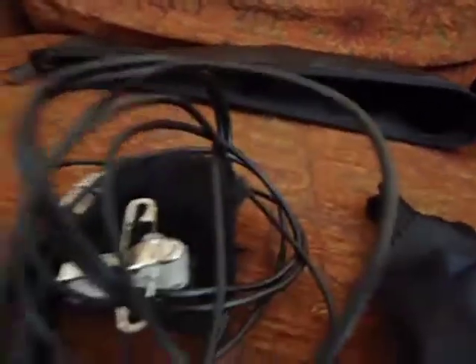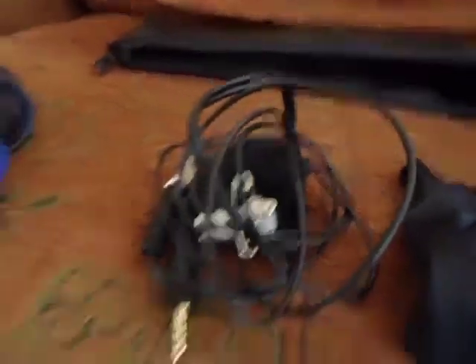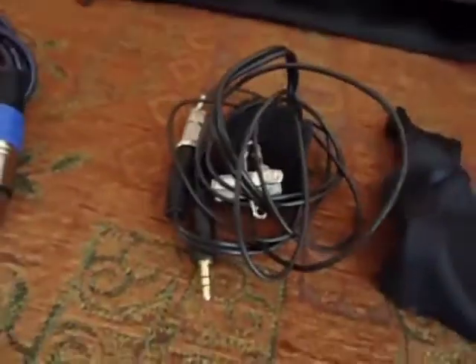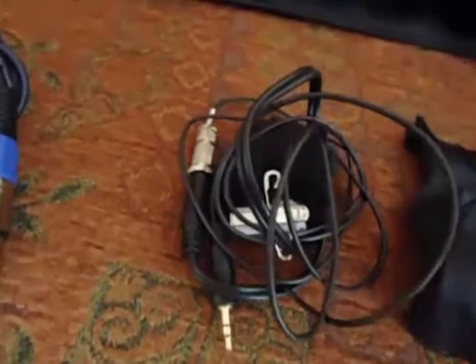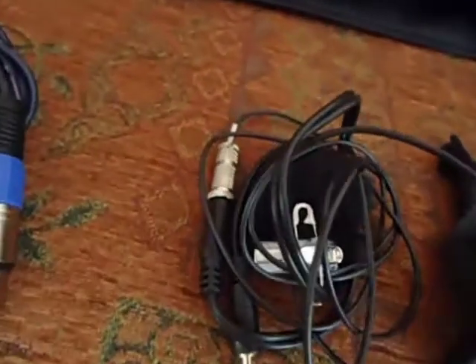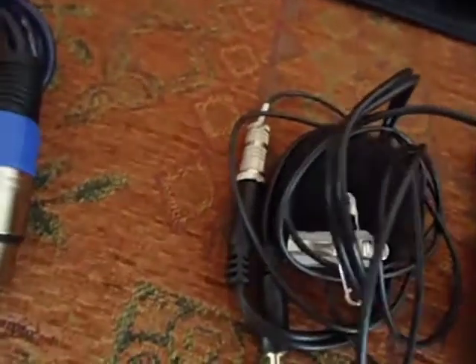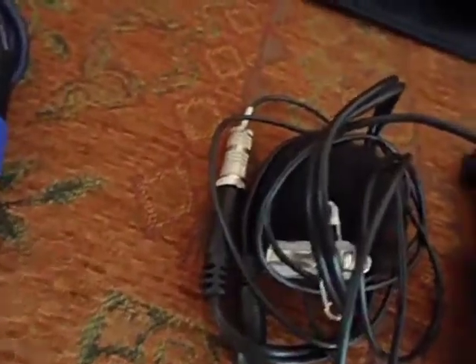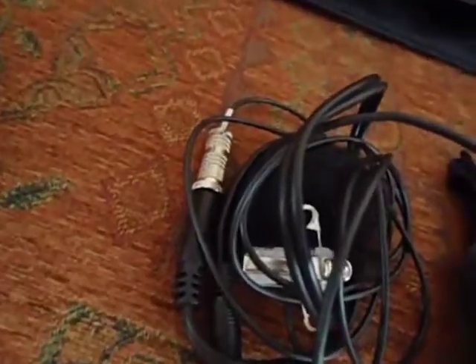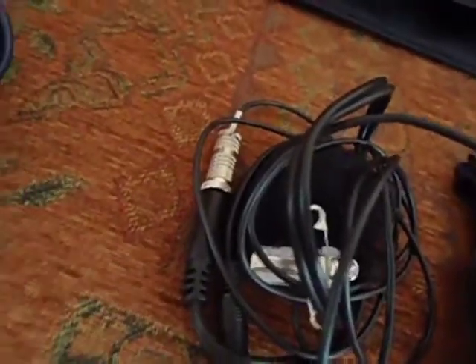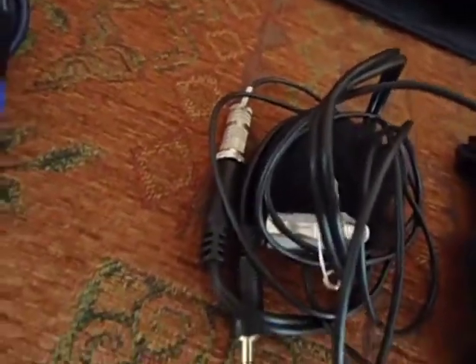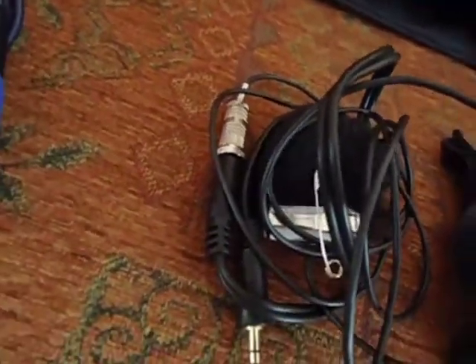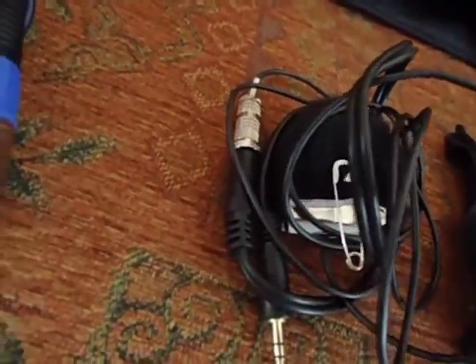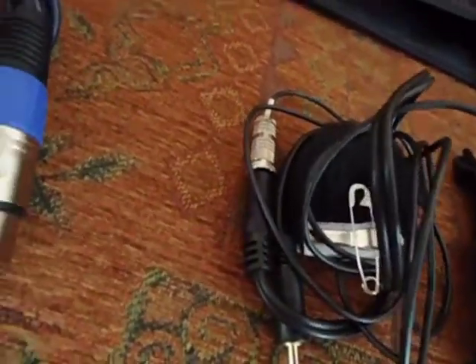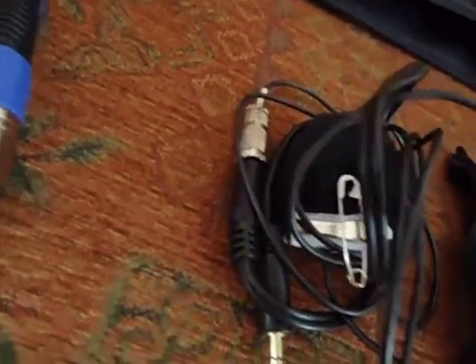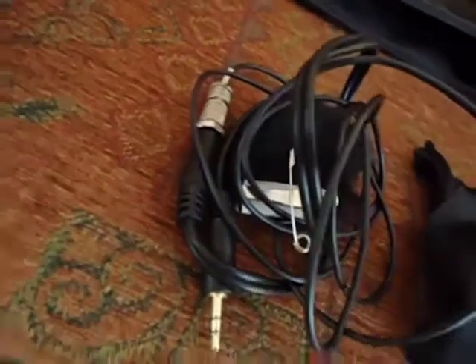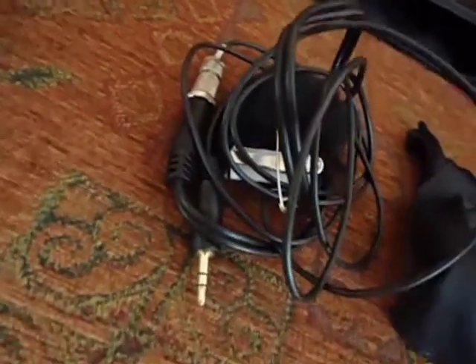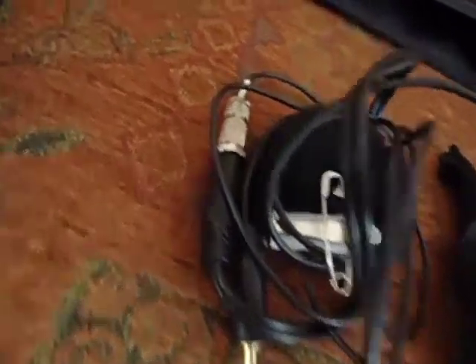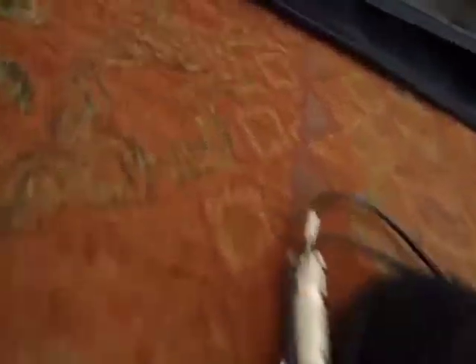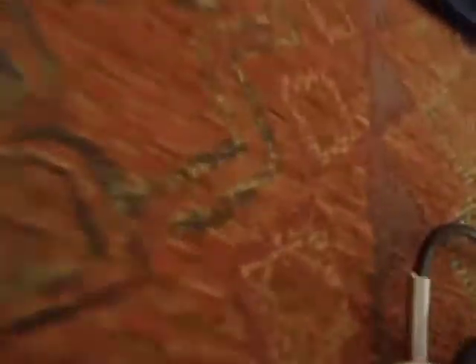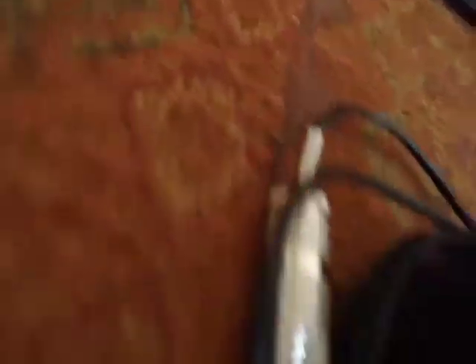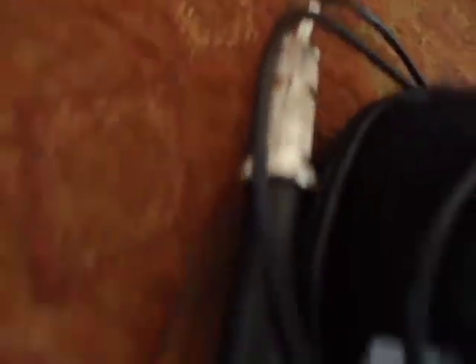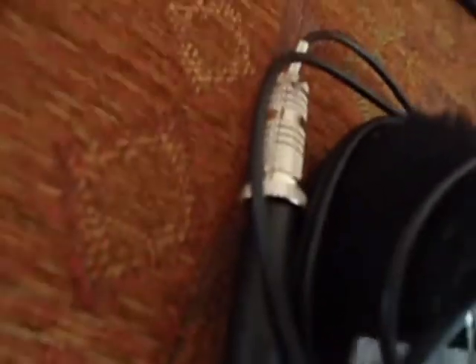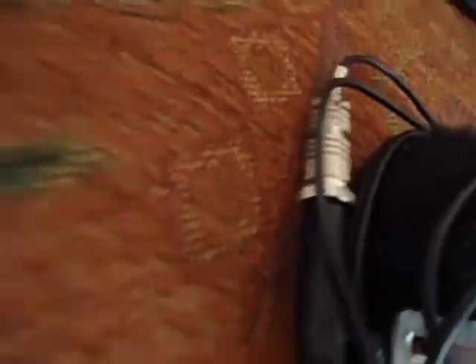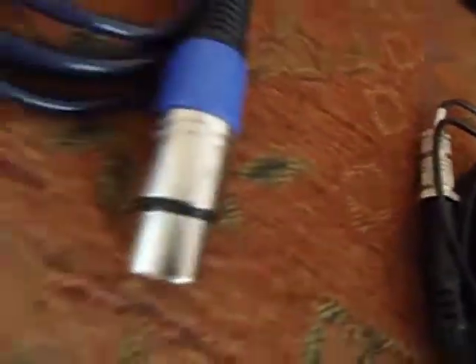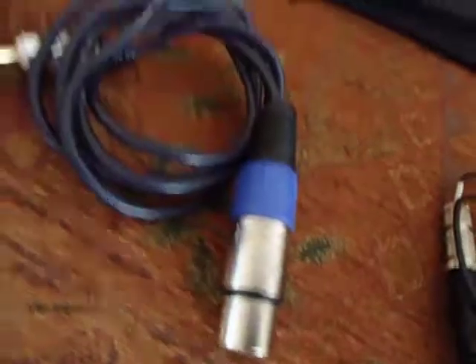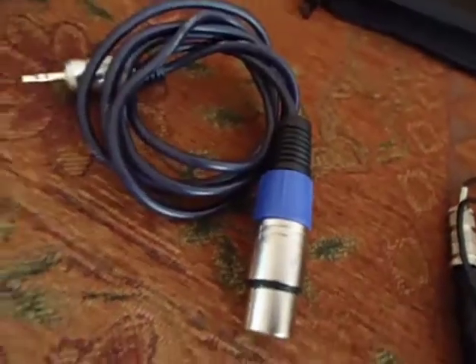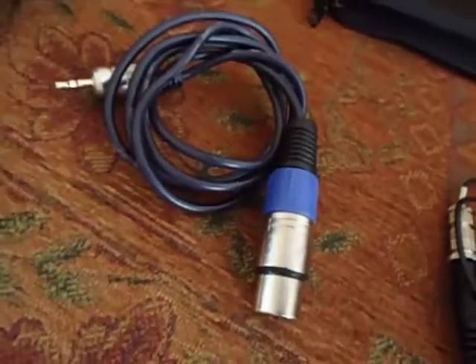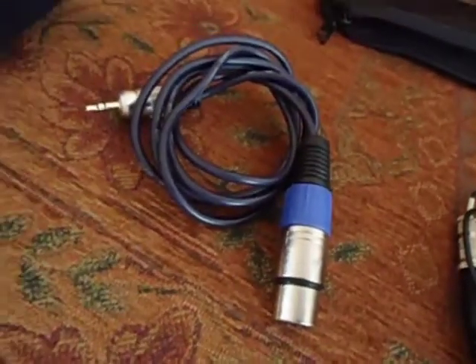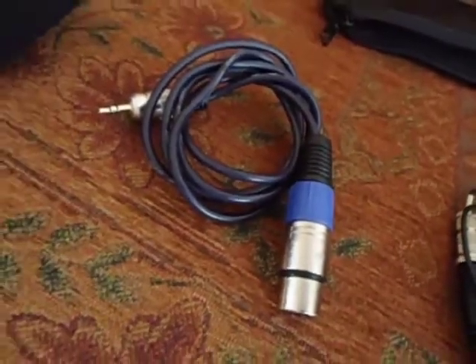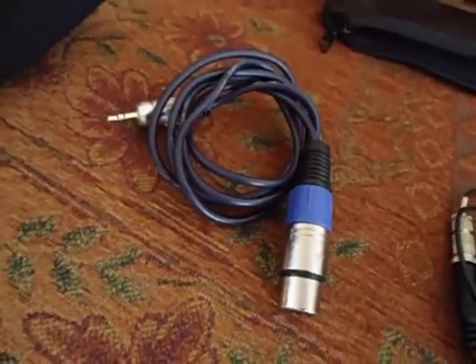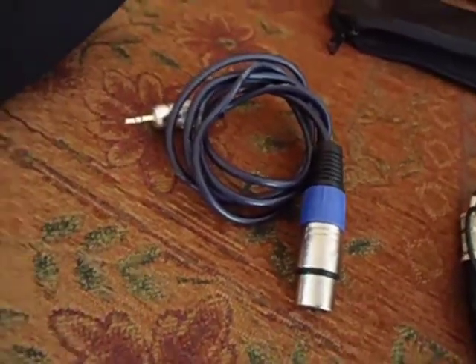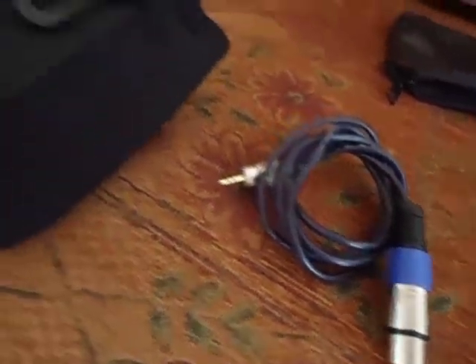That's my highest quality microphone — I'm not using it now because for some reason it doesn't work with the computer very well. It's the AKG C4 1617. That's my spare XLR — a bit longer as well.